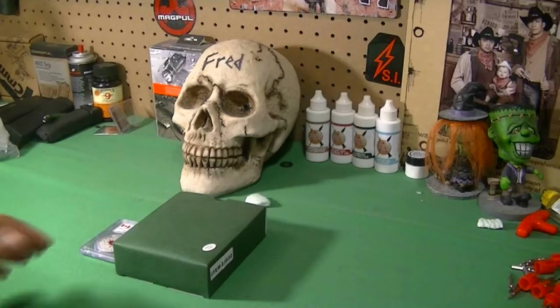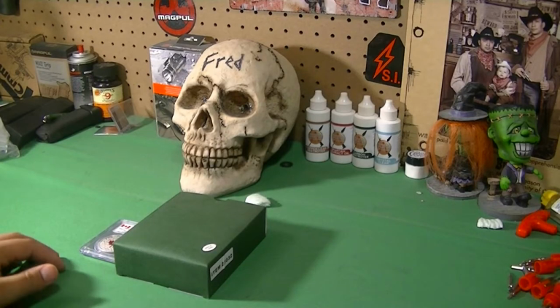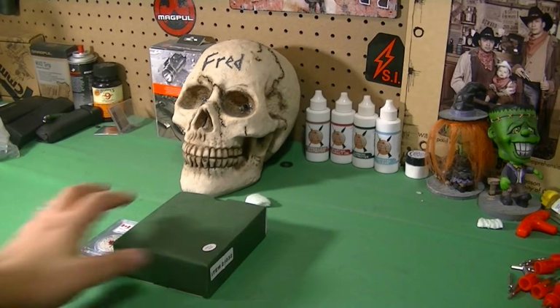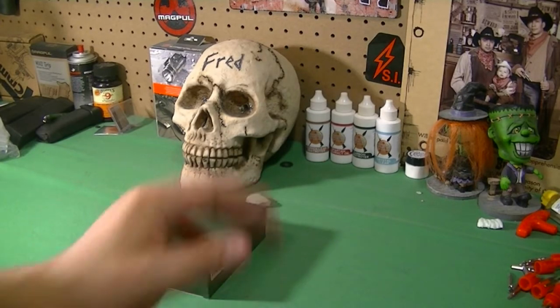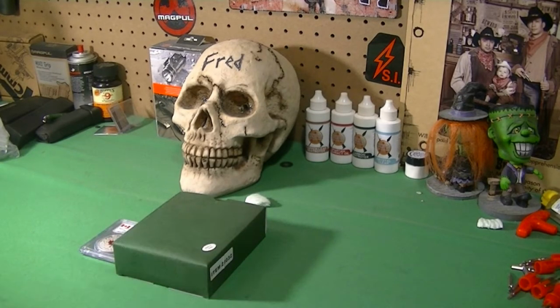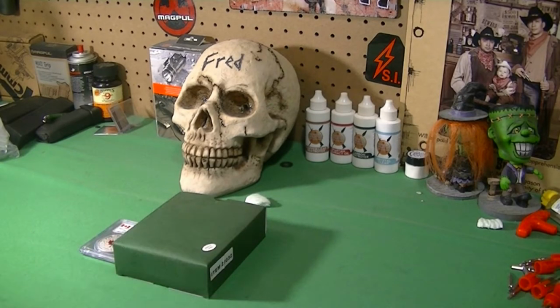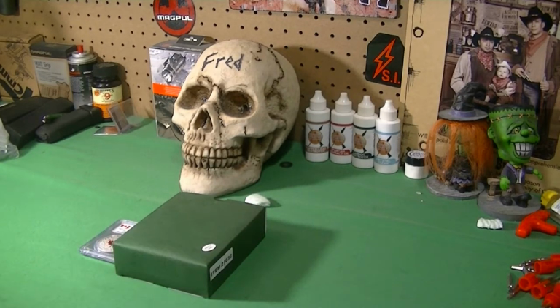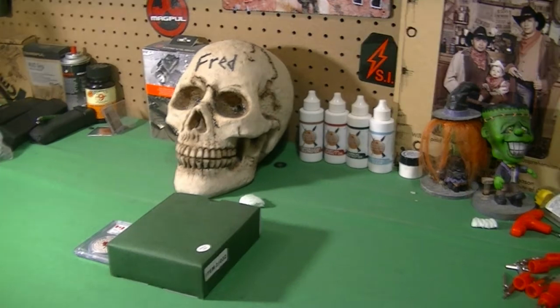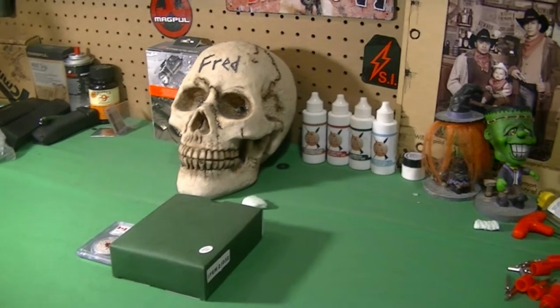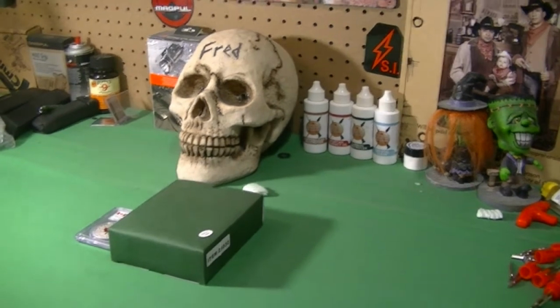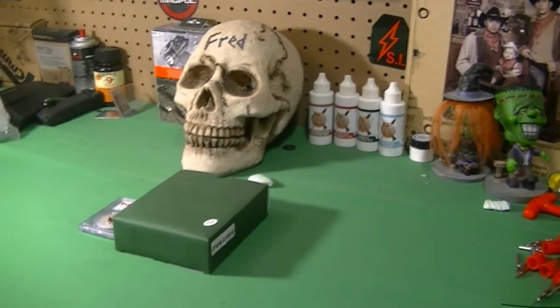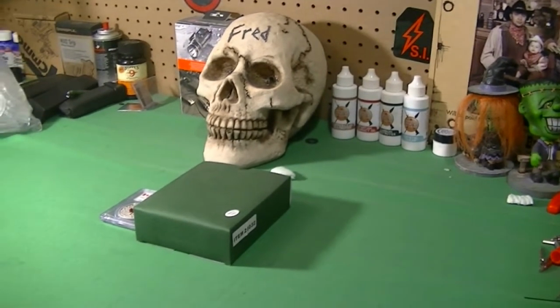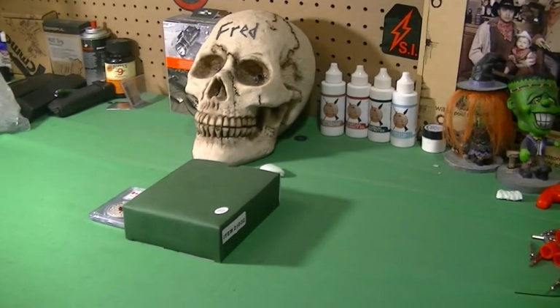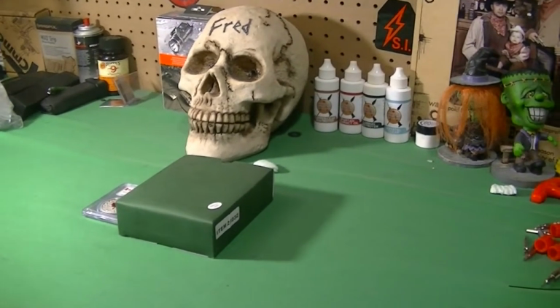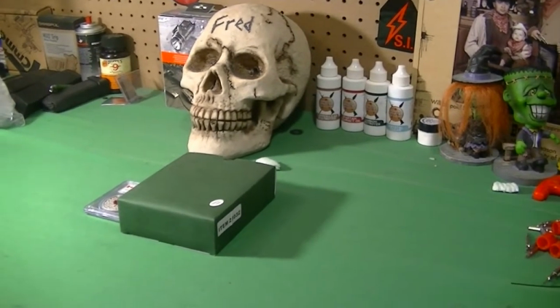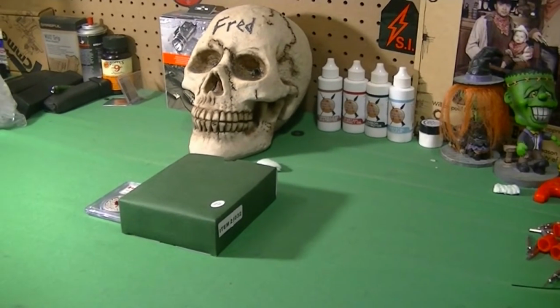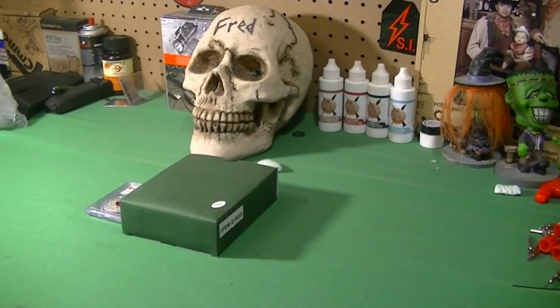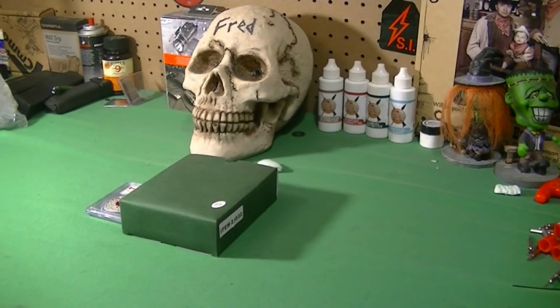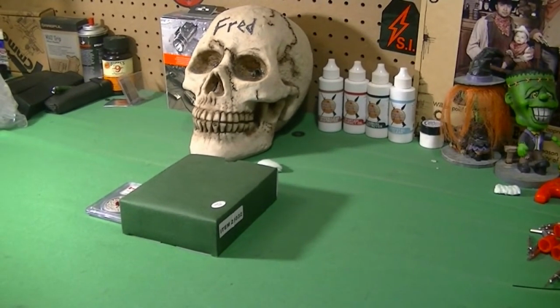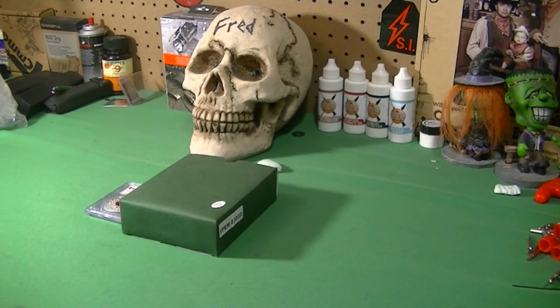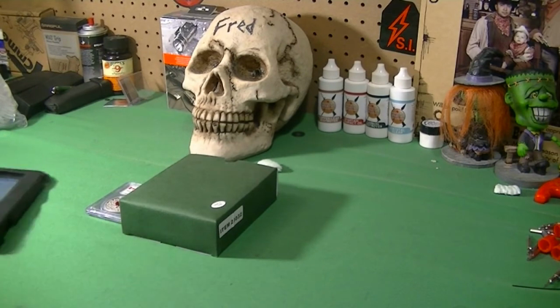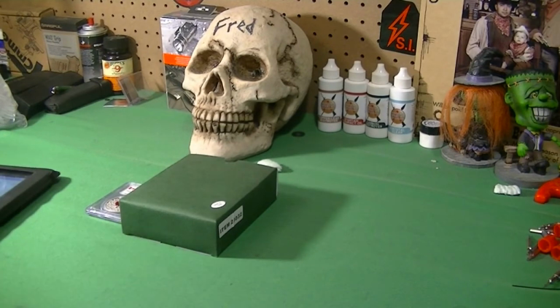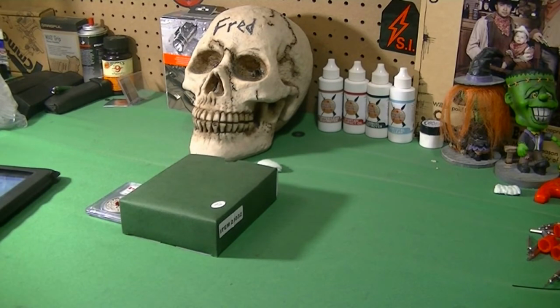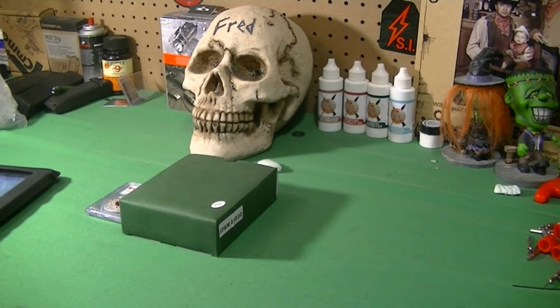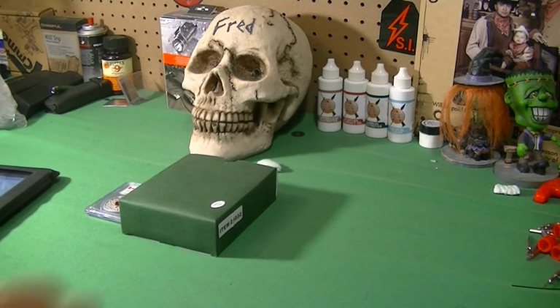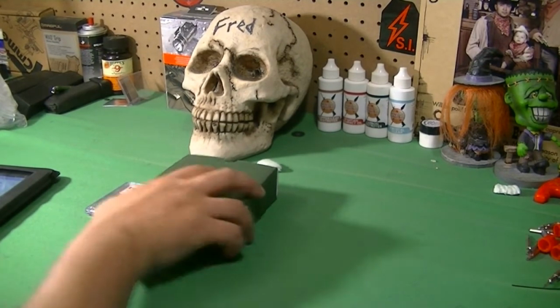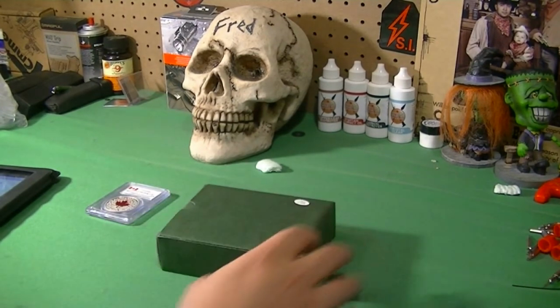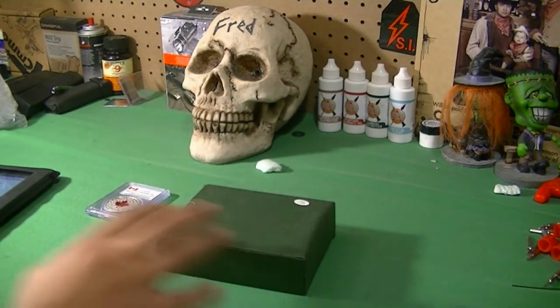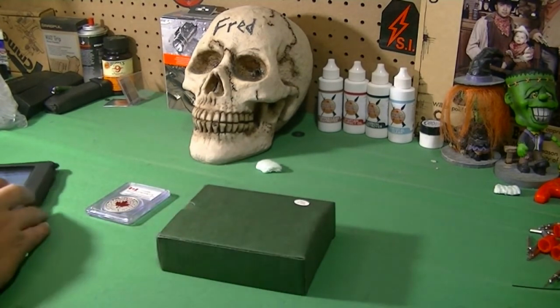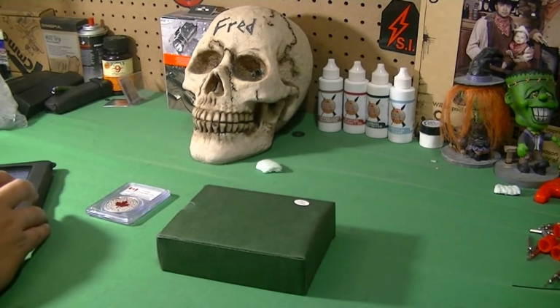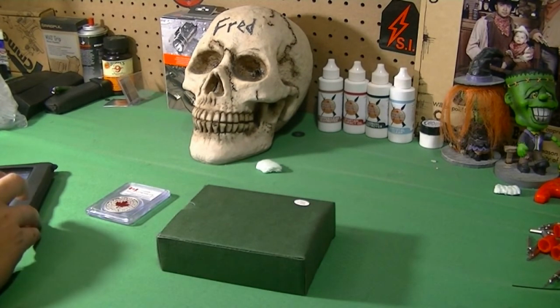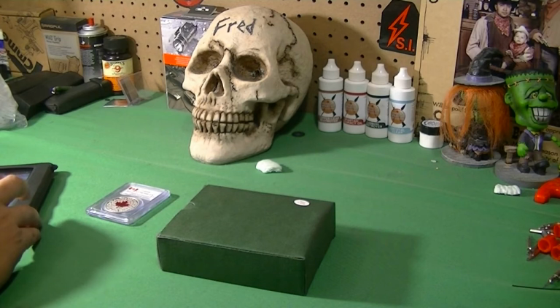Hey, how's it going guys? Today we'll just do a quick unboxing — really an unveiling here or whatever the case might be — of something that I've been putting together here.